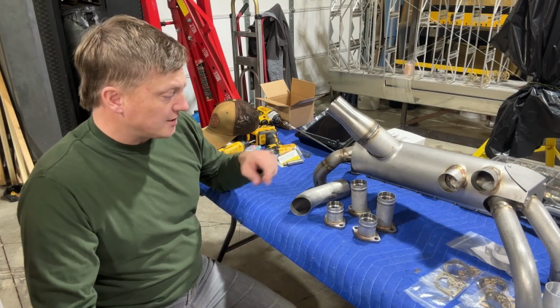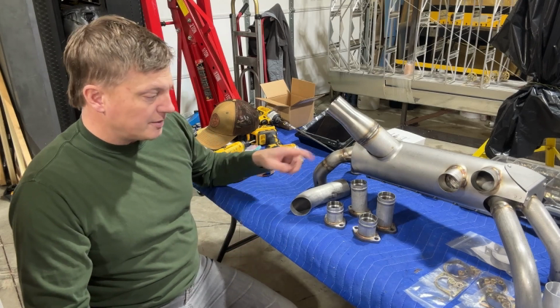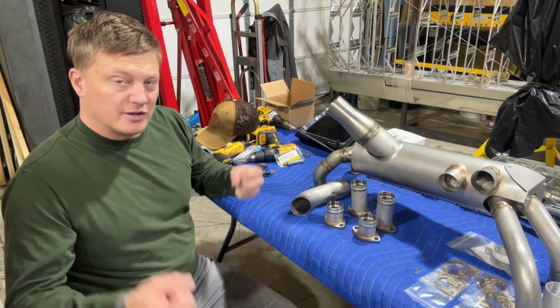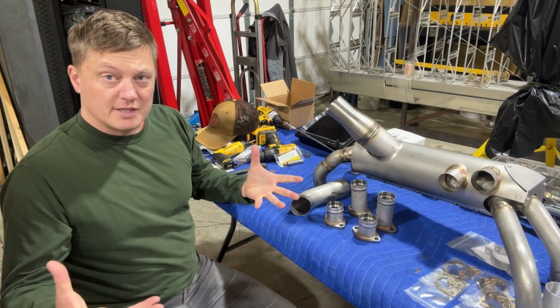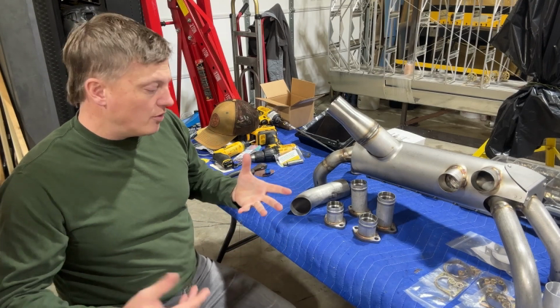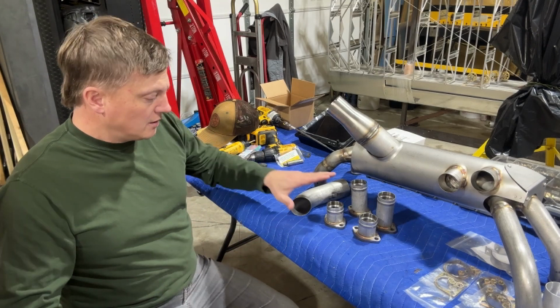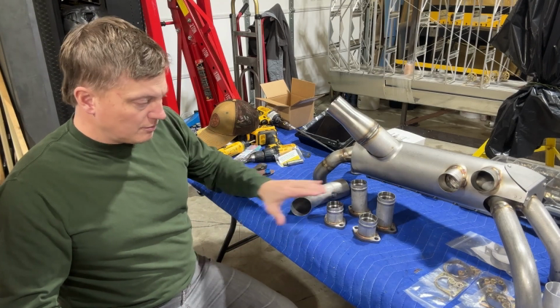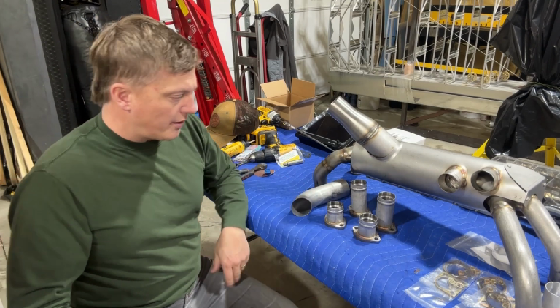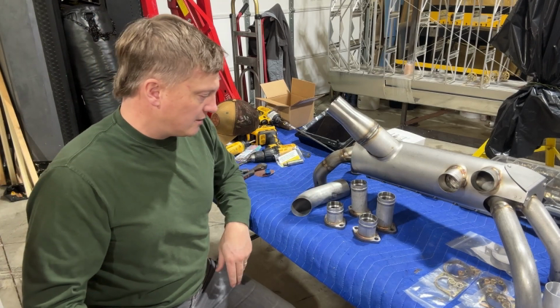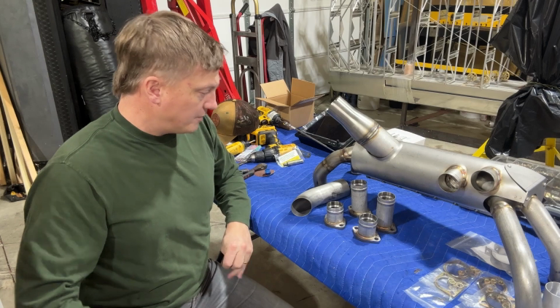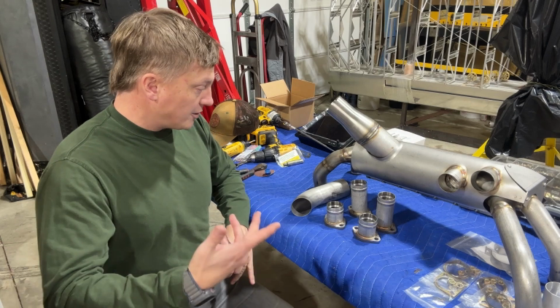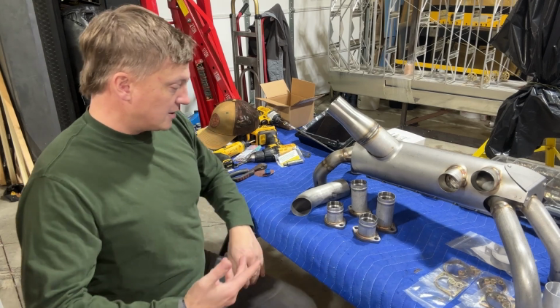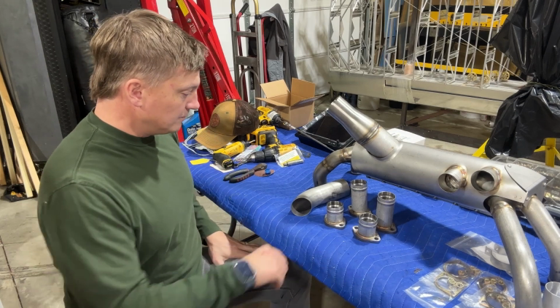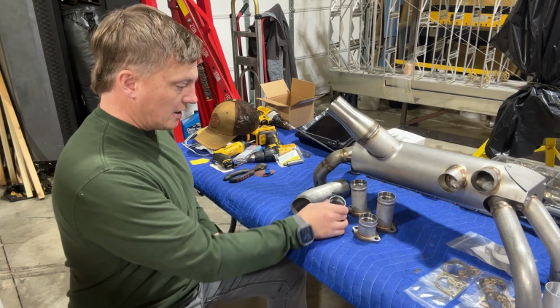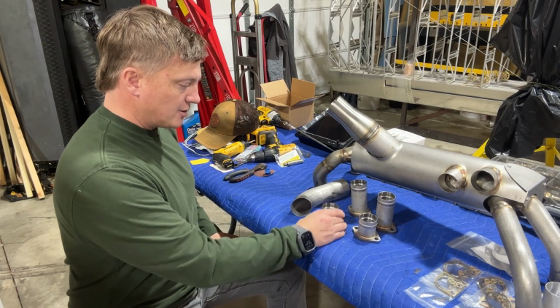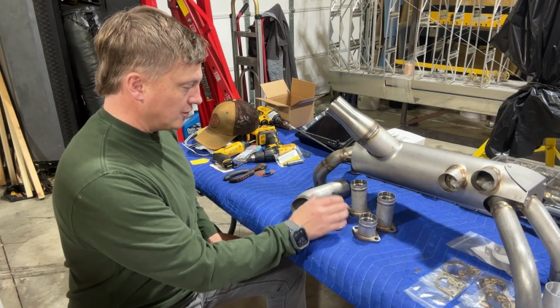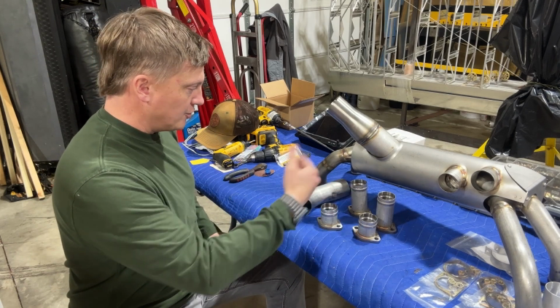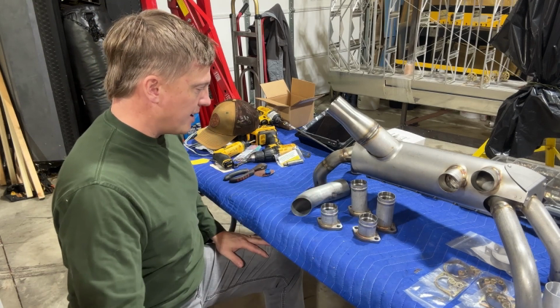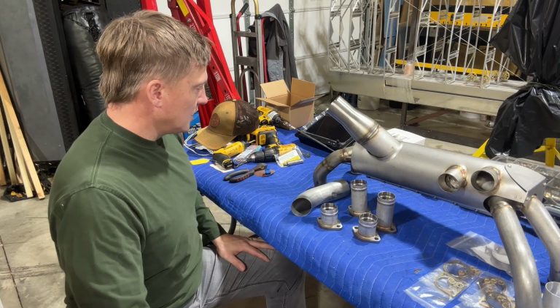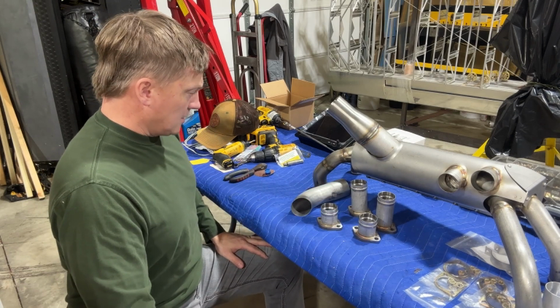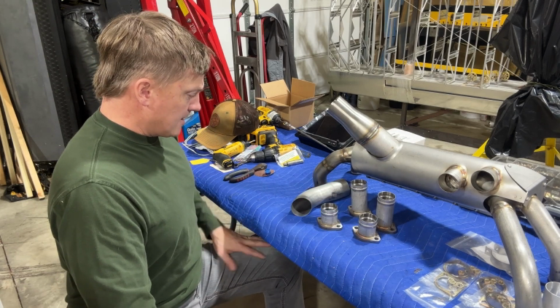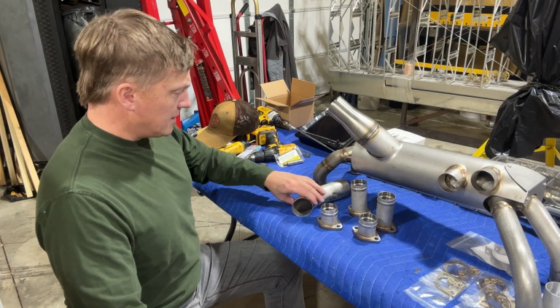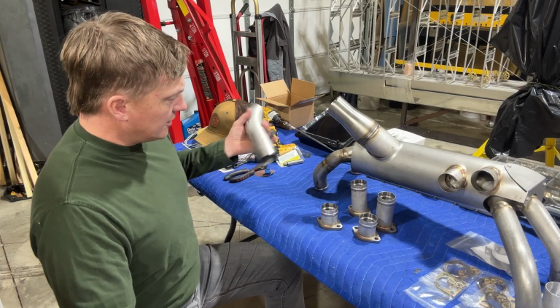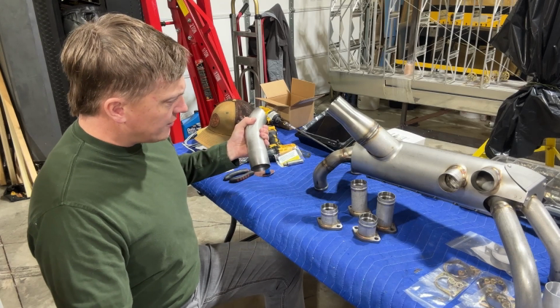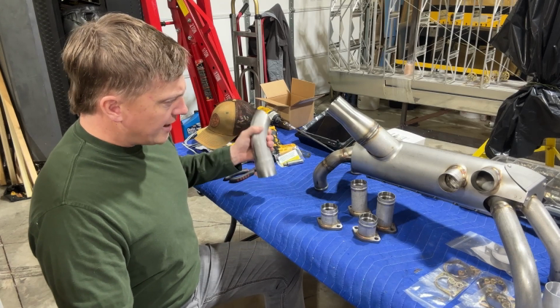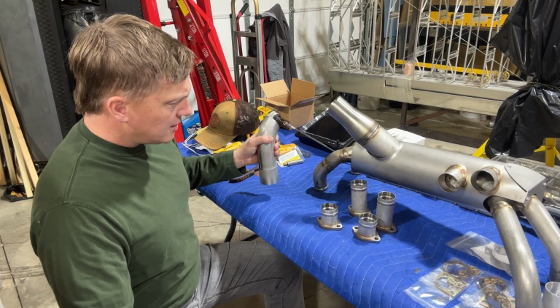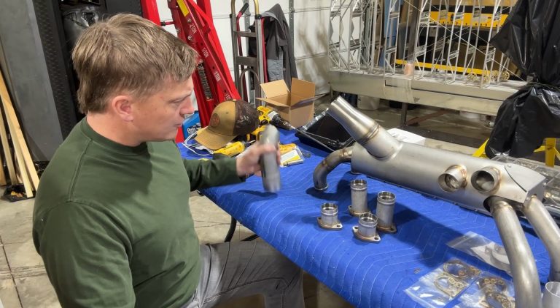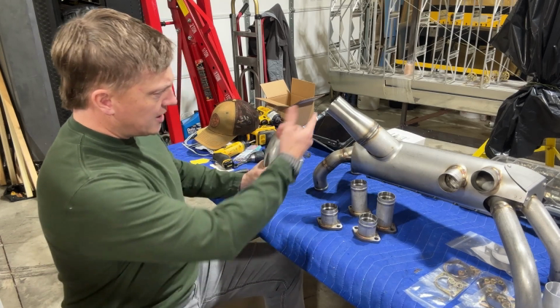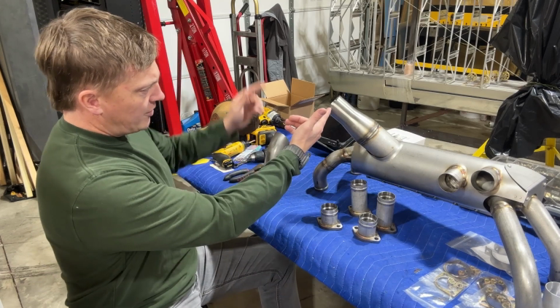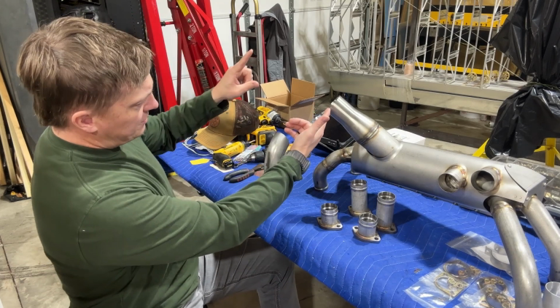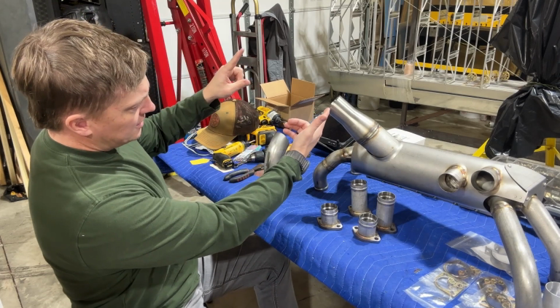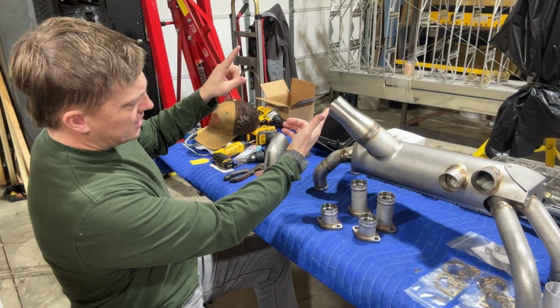The clamp design actually helps with vibration damping and may limit cracking in the exhaust. If you ever have to take it off and replace it, it's a little bit easier — you don't always have to pull the cylinder exhaust studs out and mess with that. You can just drop it right off.